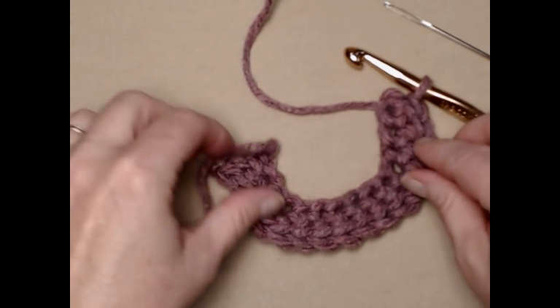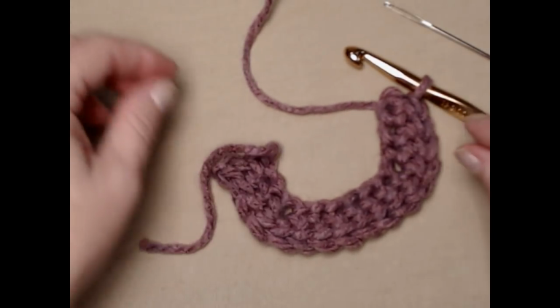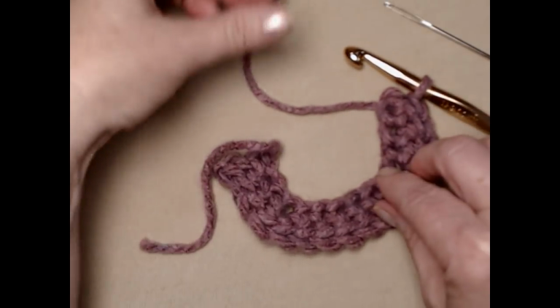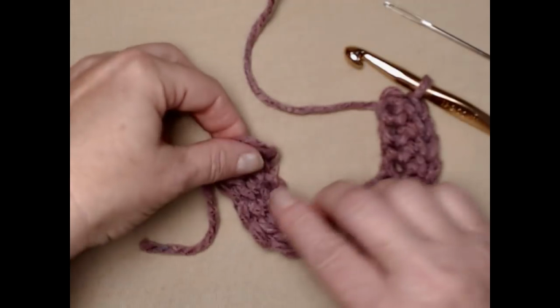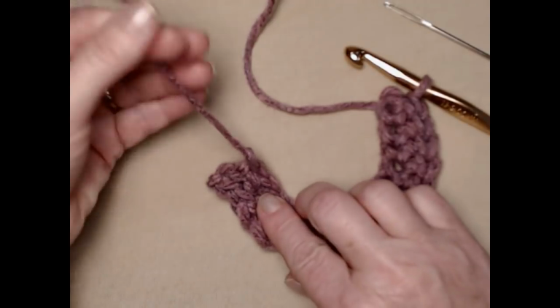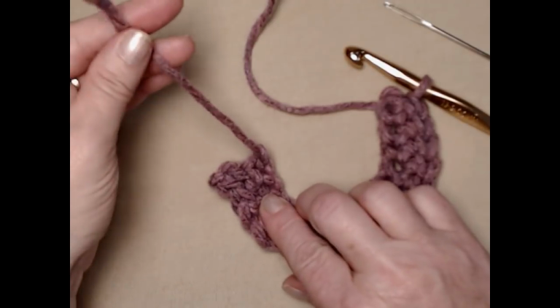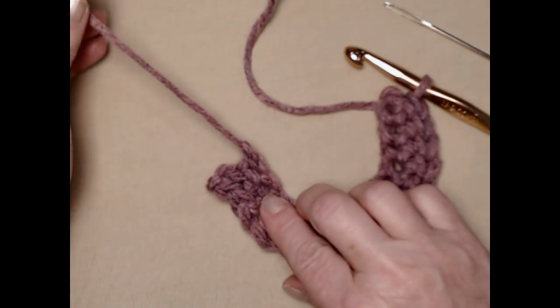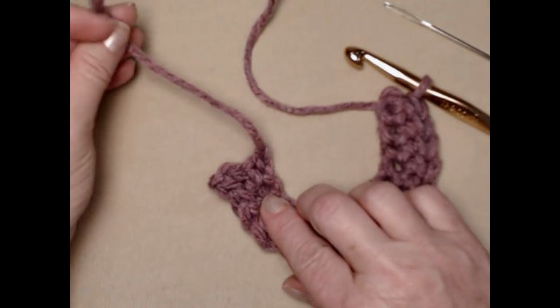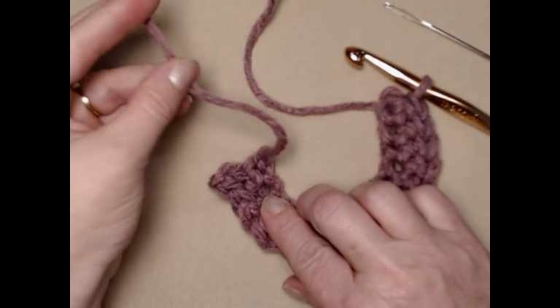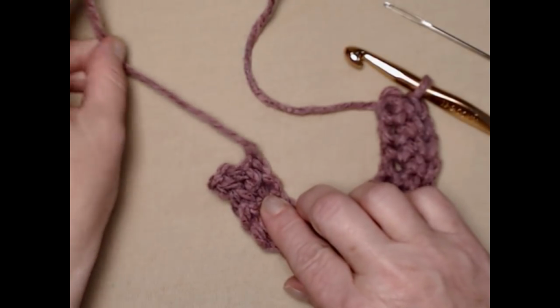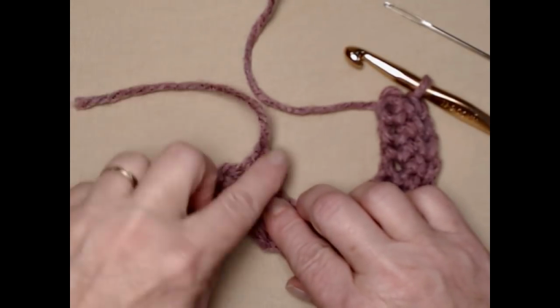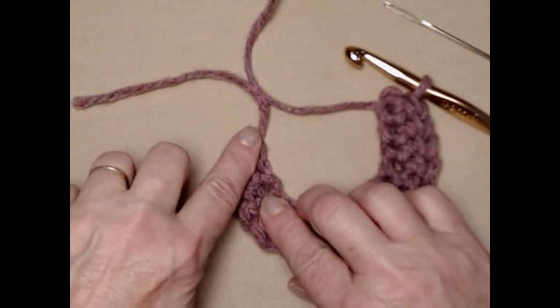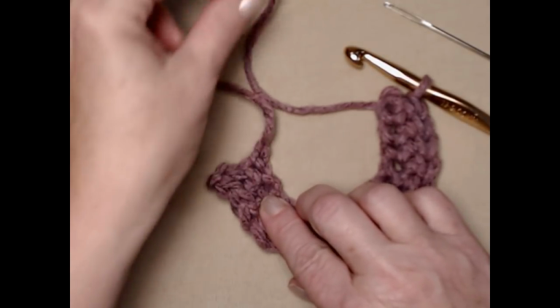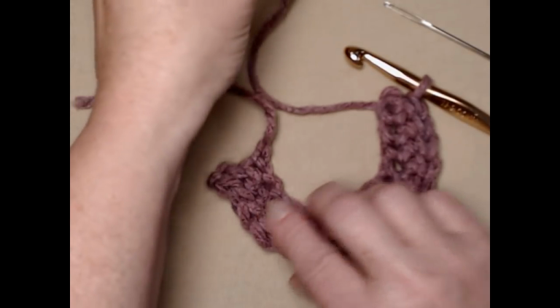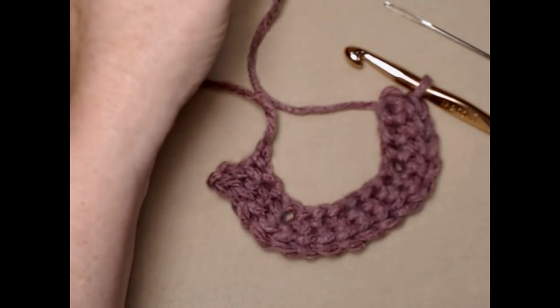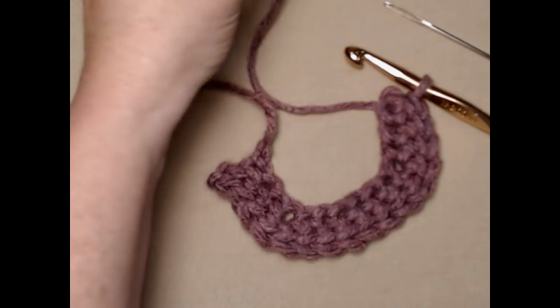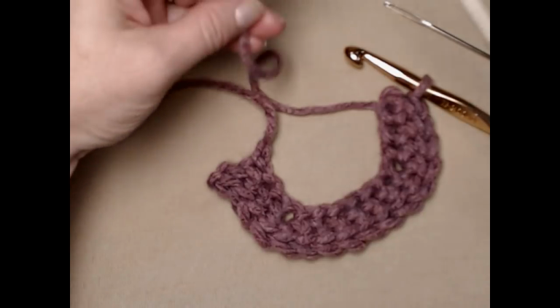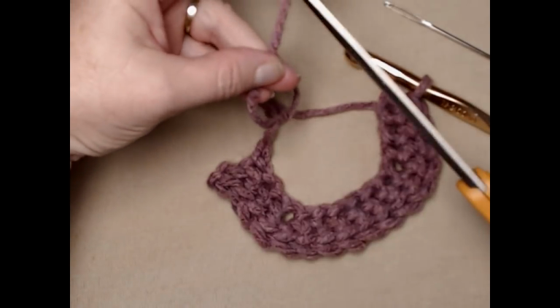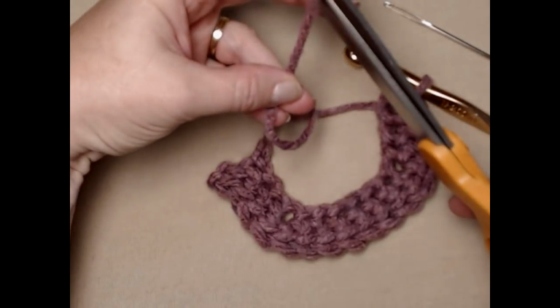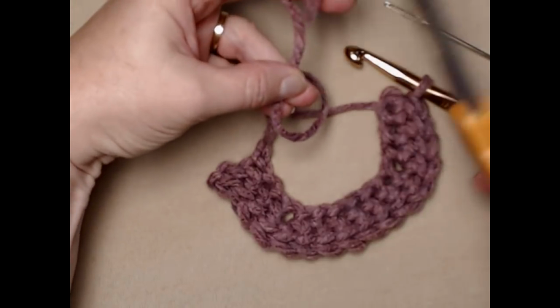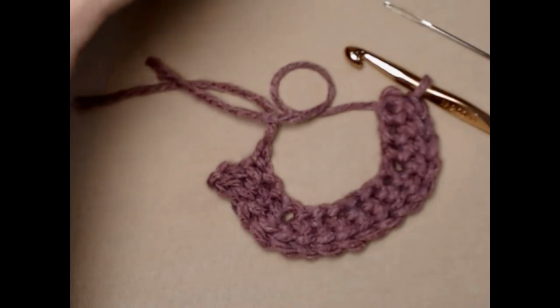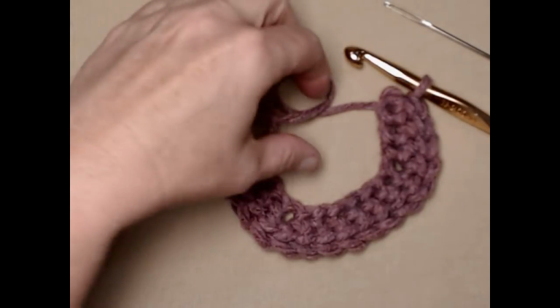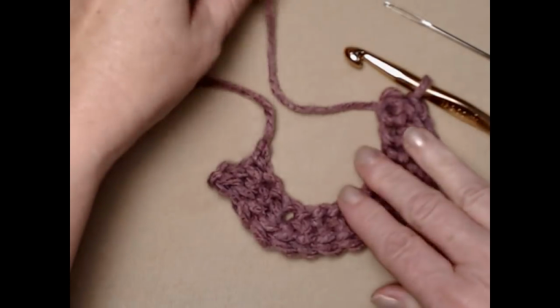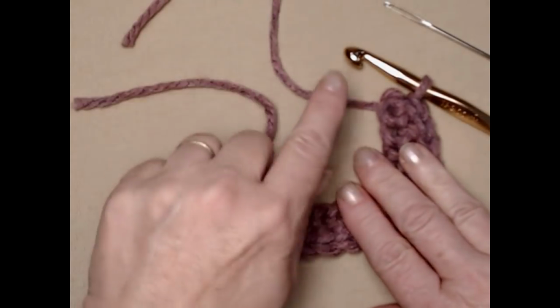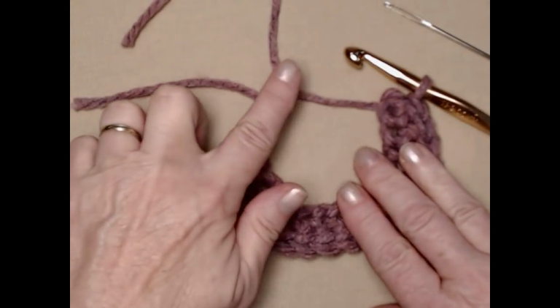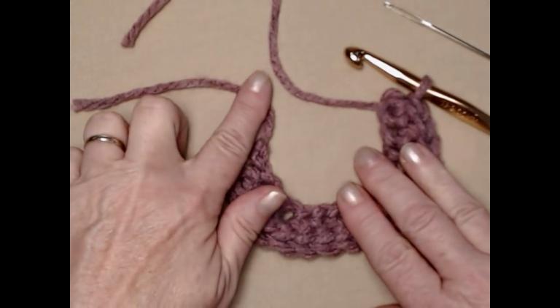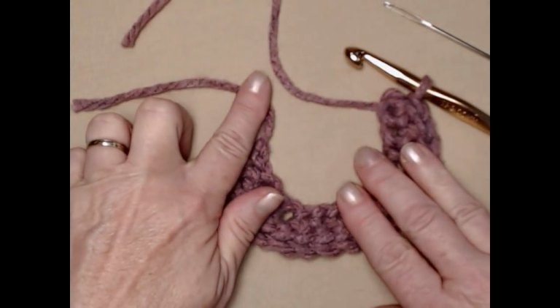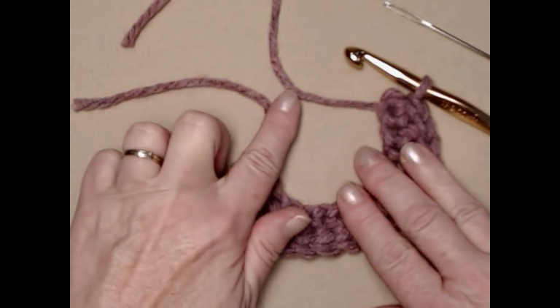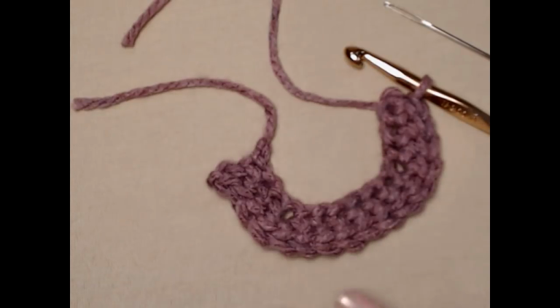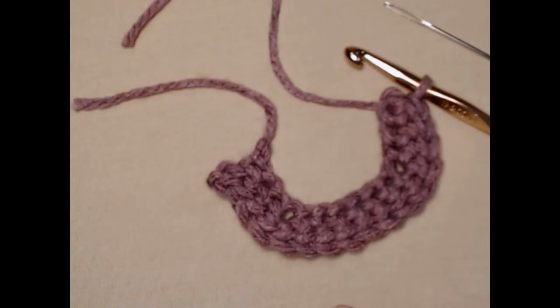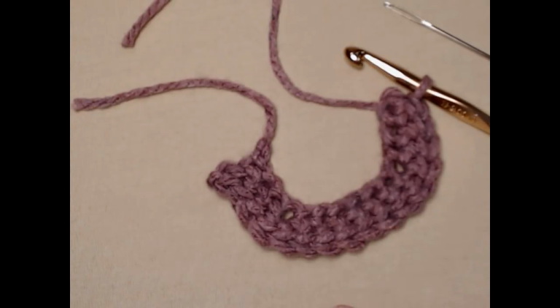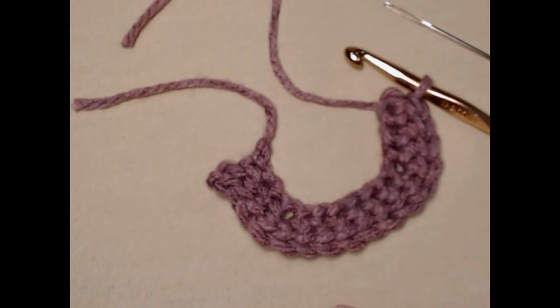There's our handle. Now we have a tail here — make sure you have a nice long tail at the beginning and then a nice long tail at the end, about eight or ten inches. We're going to use these two tails to sew it on to the side of our coffee cup.